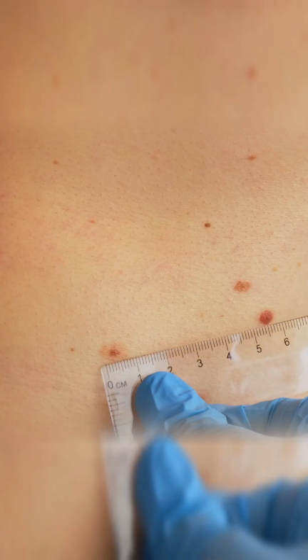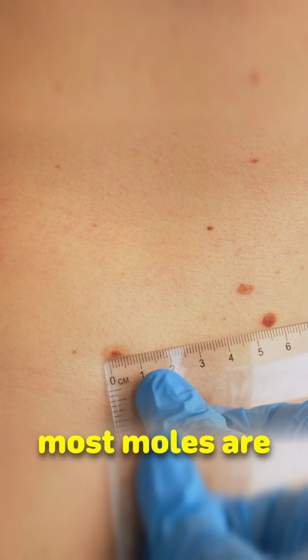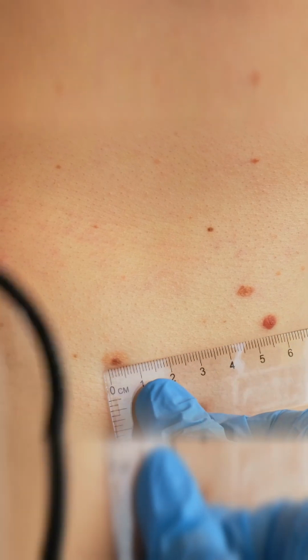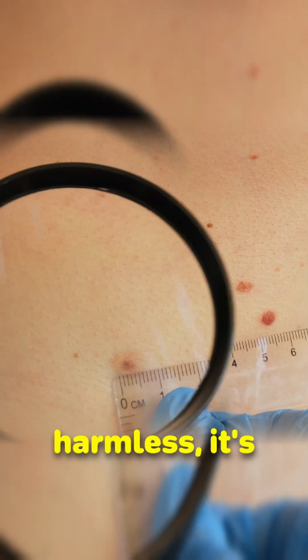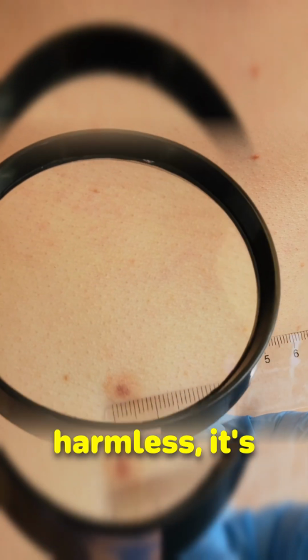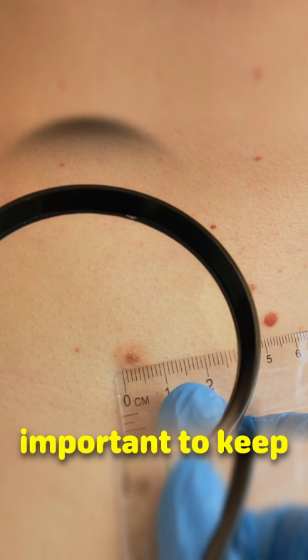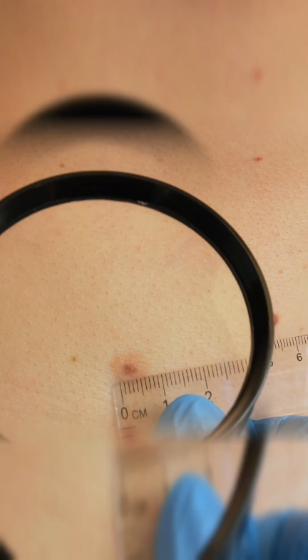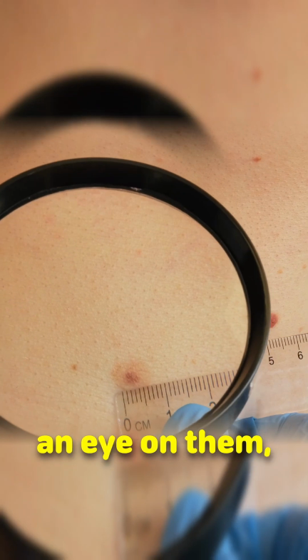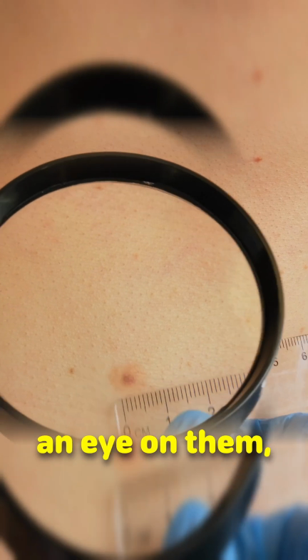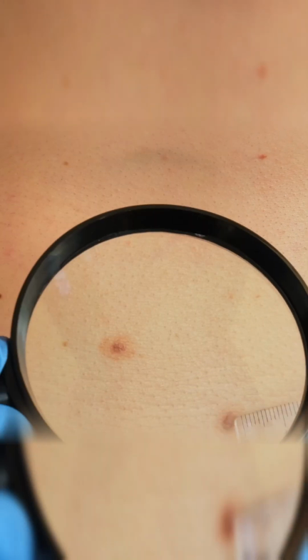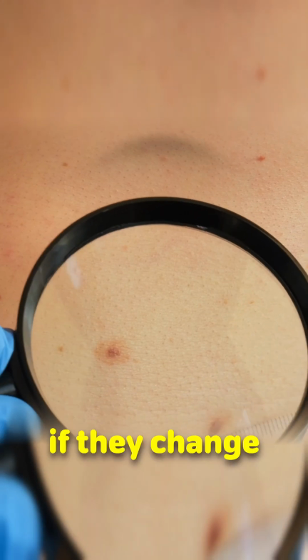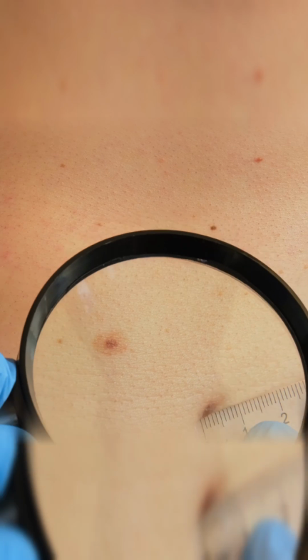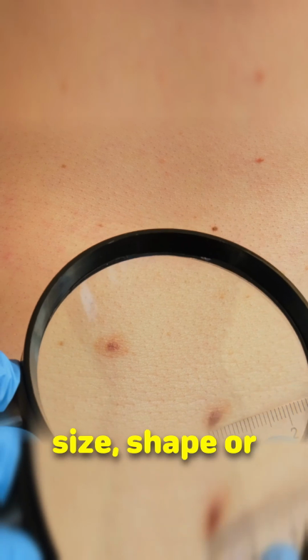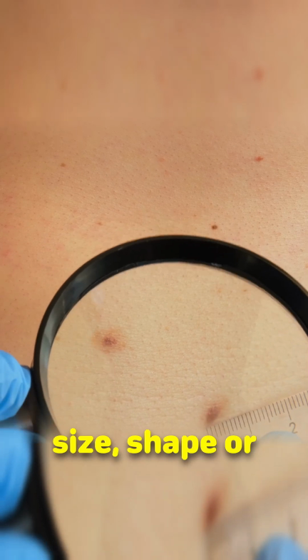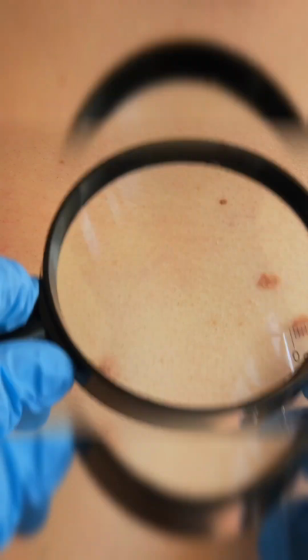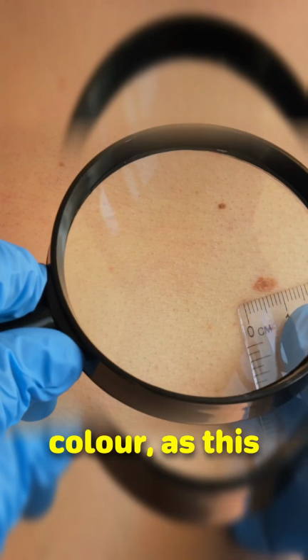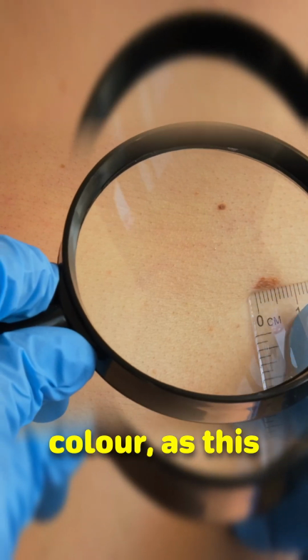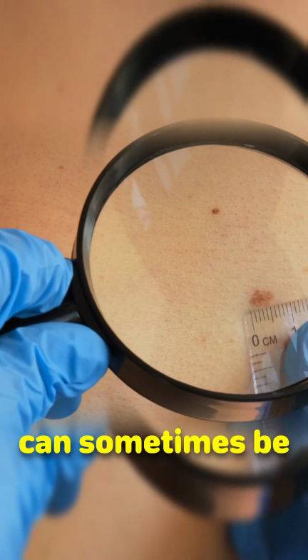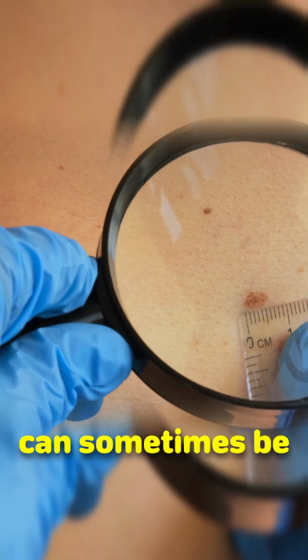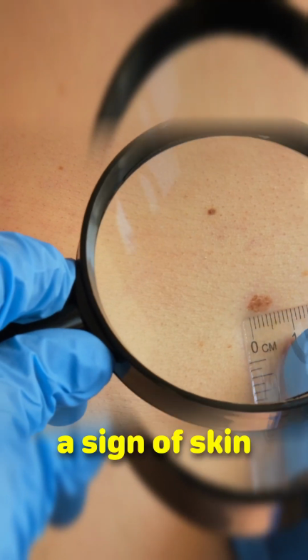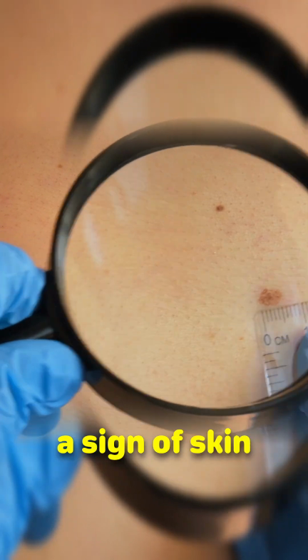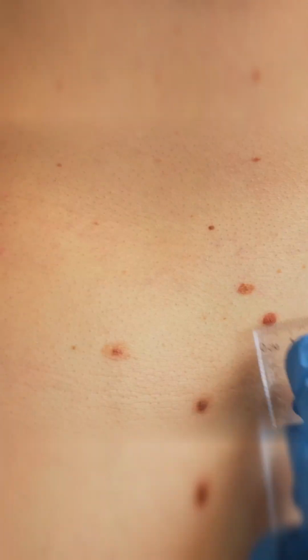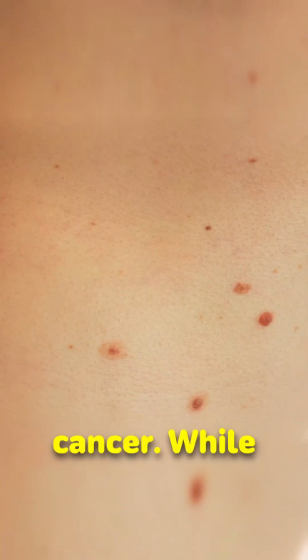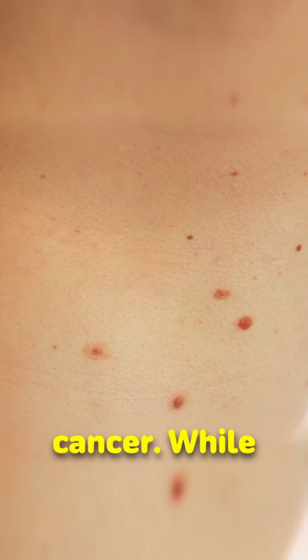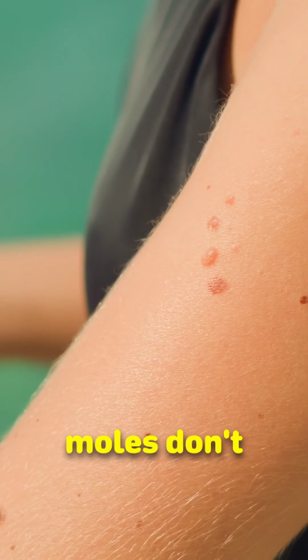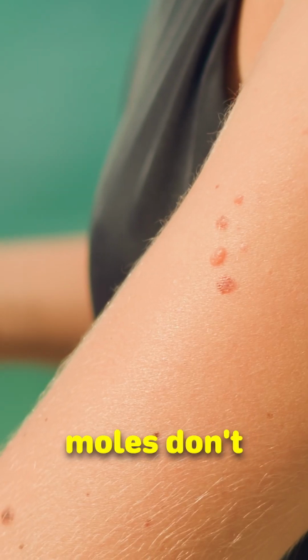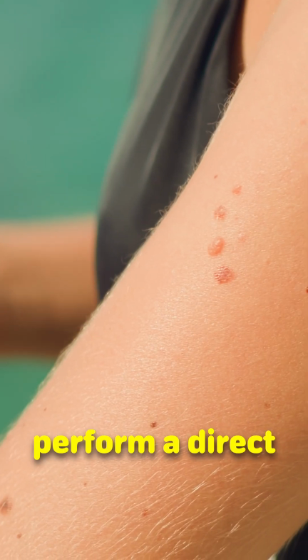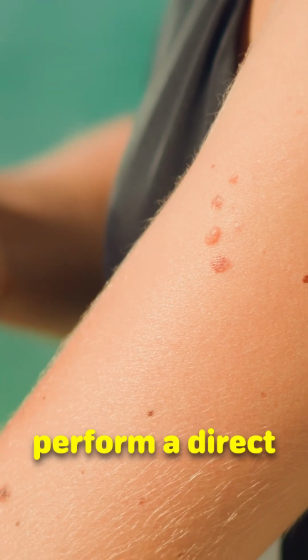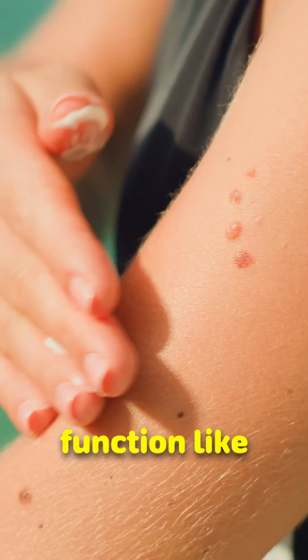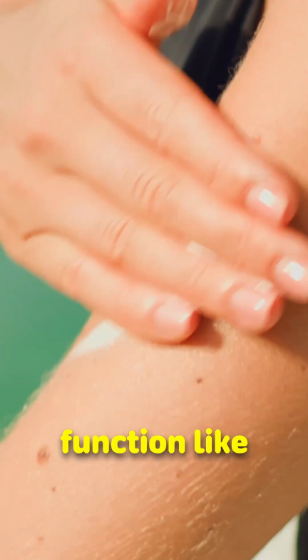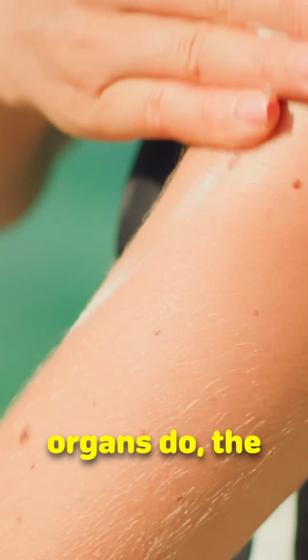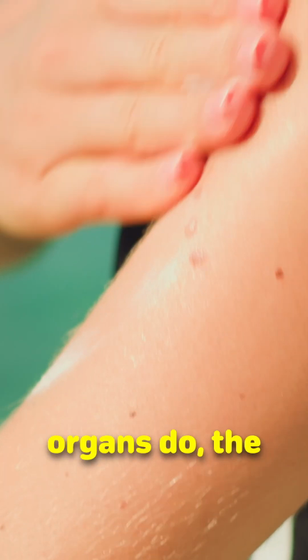While most moles are harmless, it's important to keep an eye on them, especially if they change size, shape or colour, as this can sometimes be a sign of skin cancer.